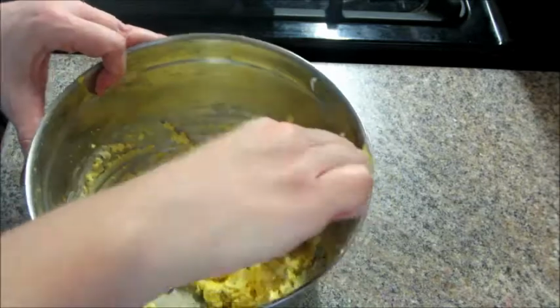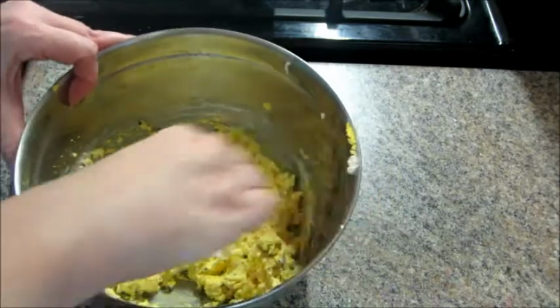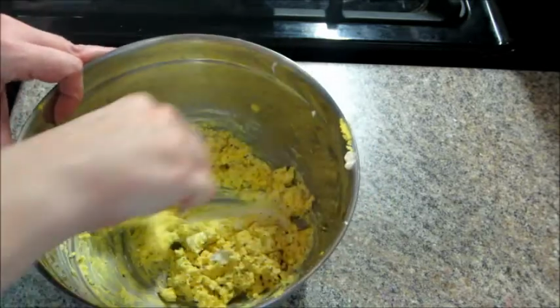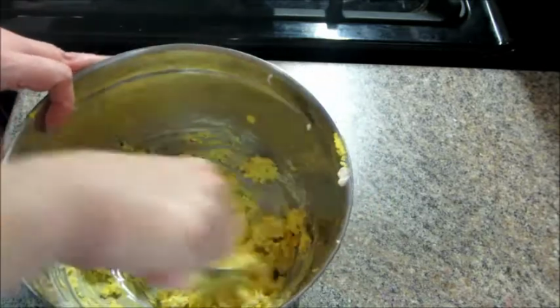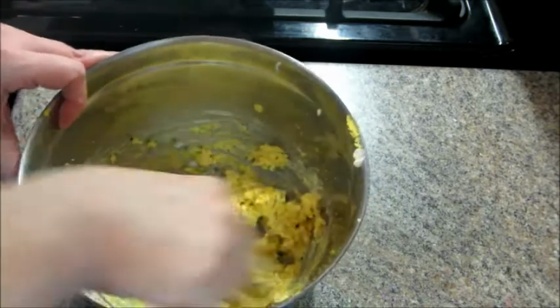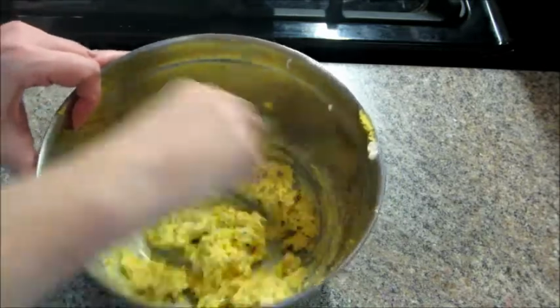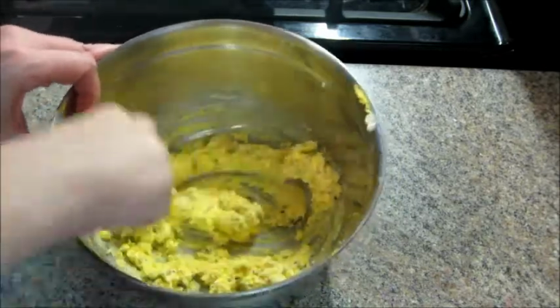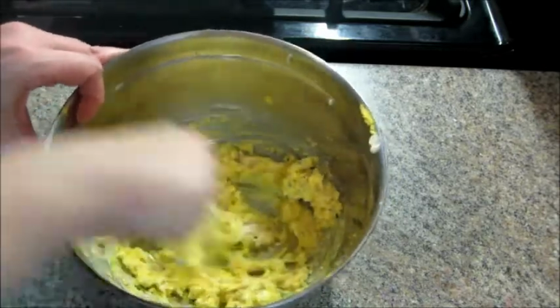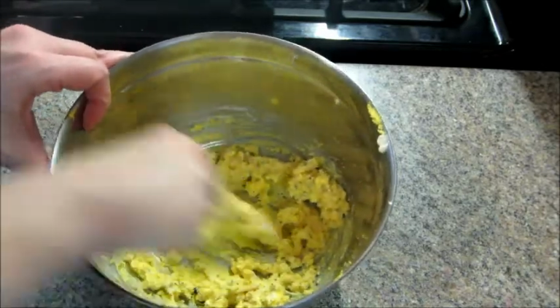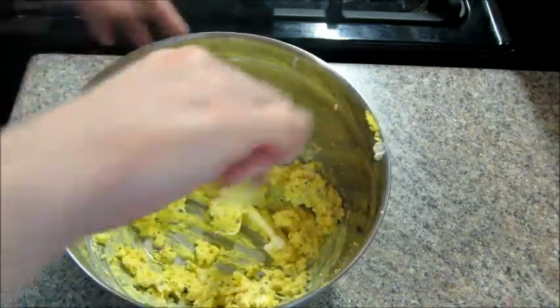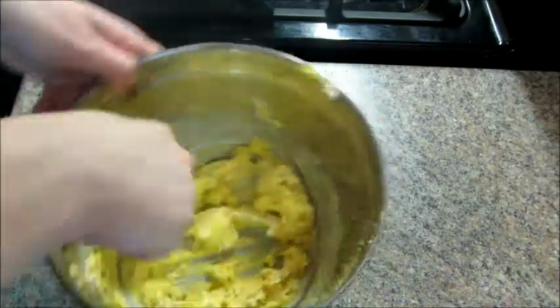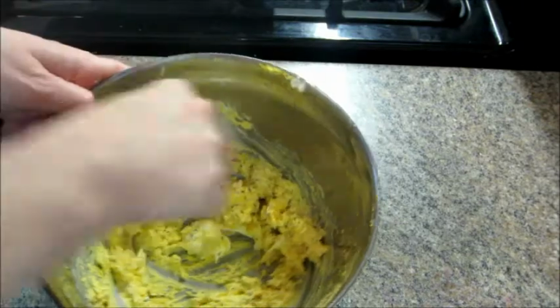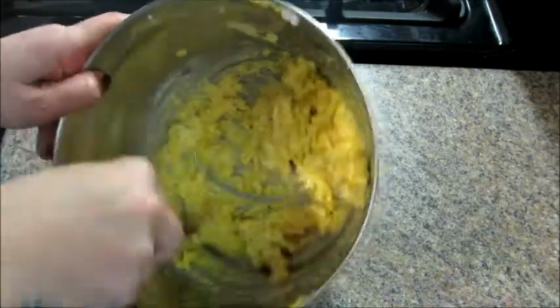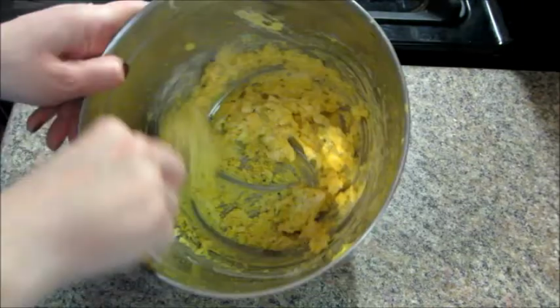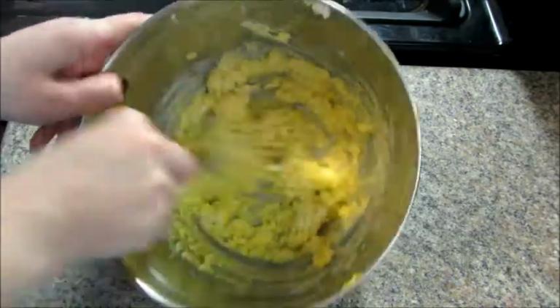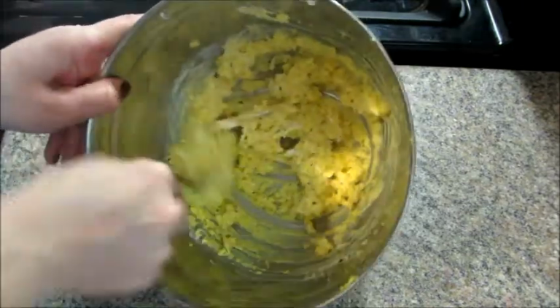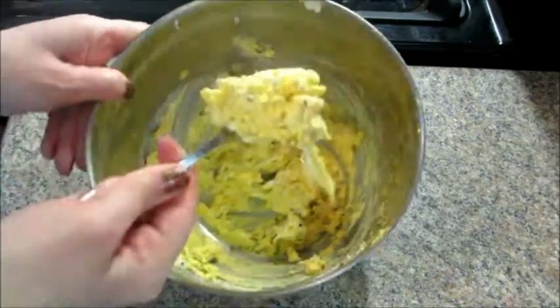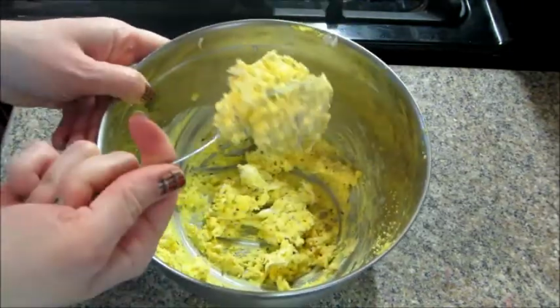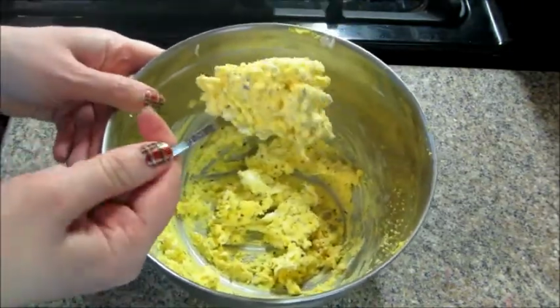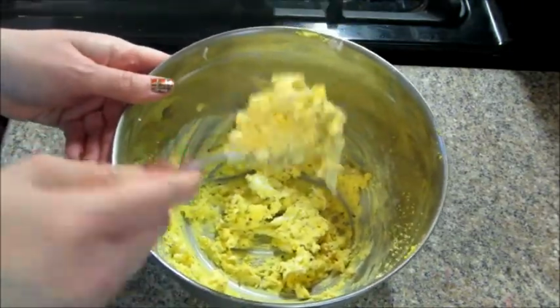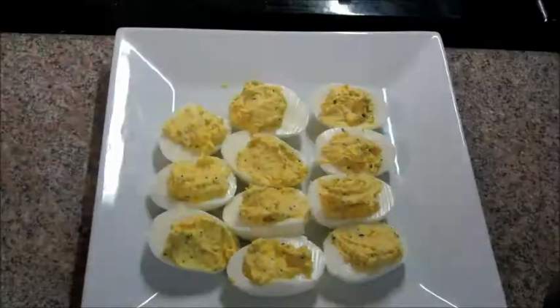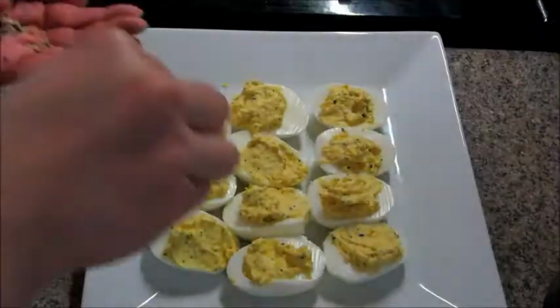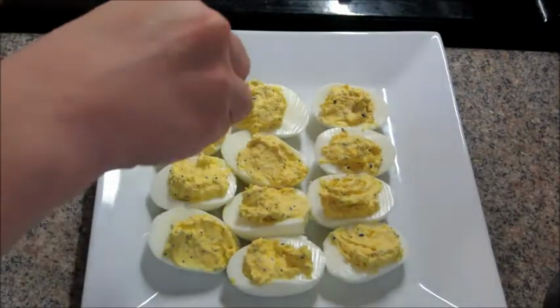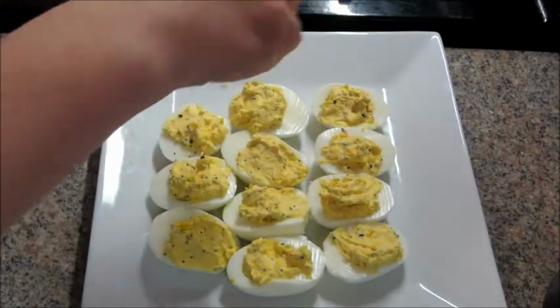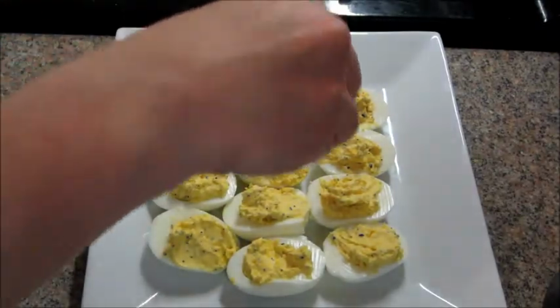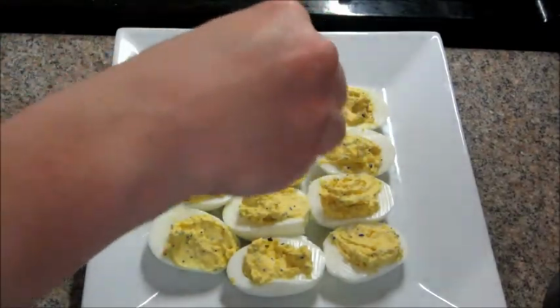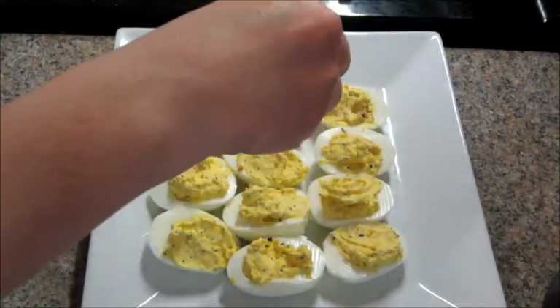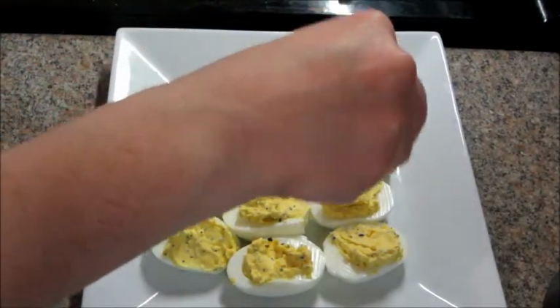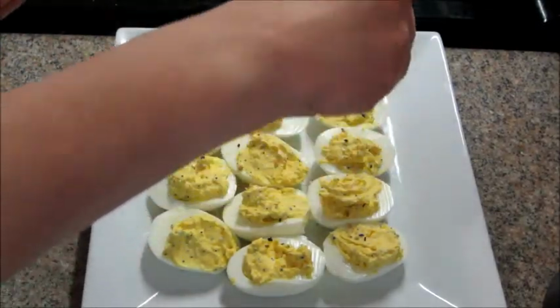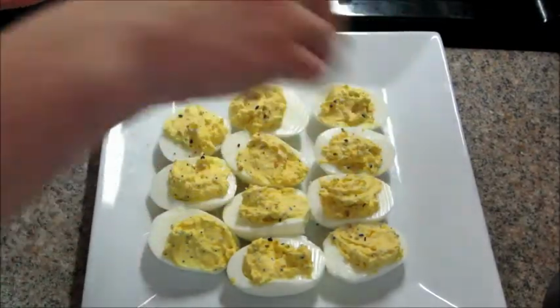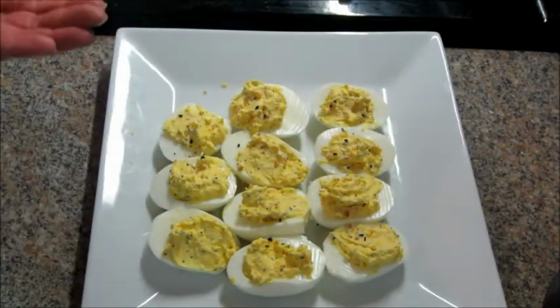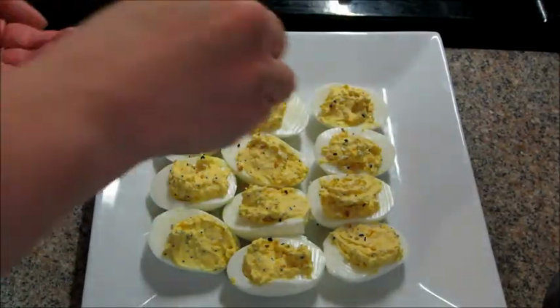When you have everything well combined, you just fill your deviled eggs. Typically I'm the only one in my family that eats them, so I never do the fancy piping or anything — I just put it in there and then sprinkle a little bit of the seasoning on top as well.